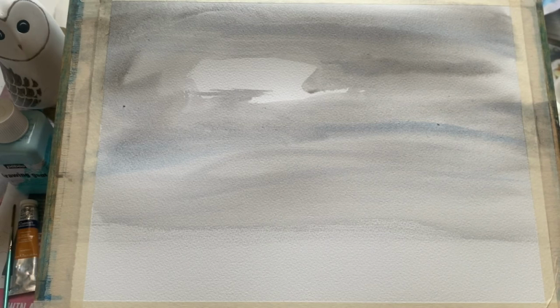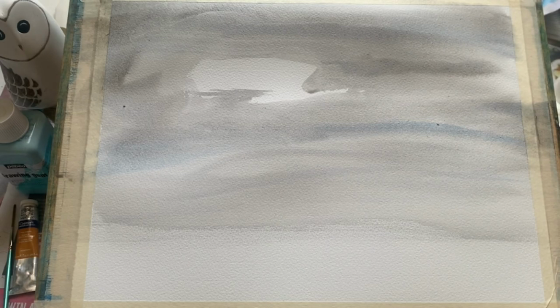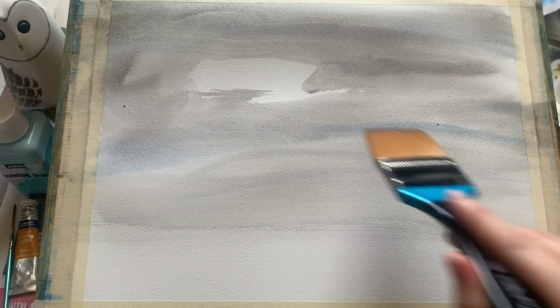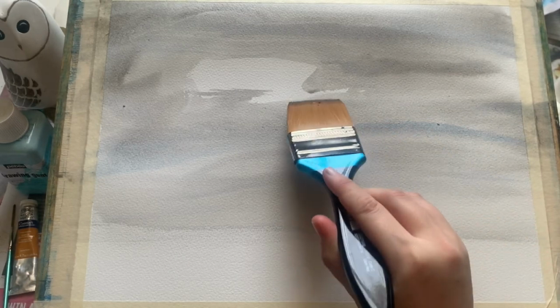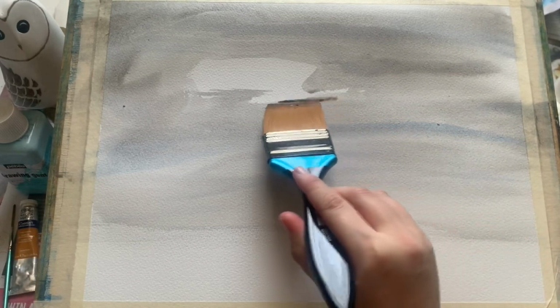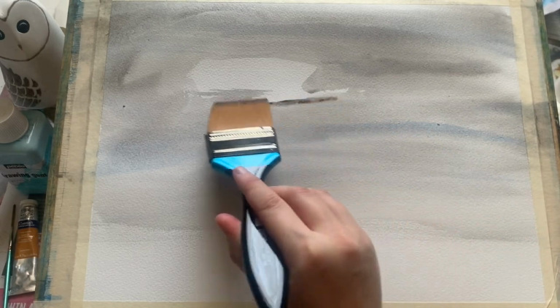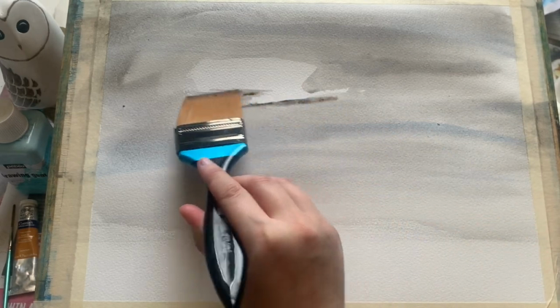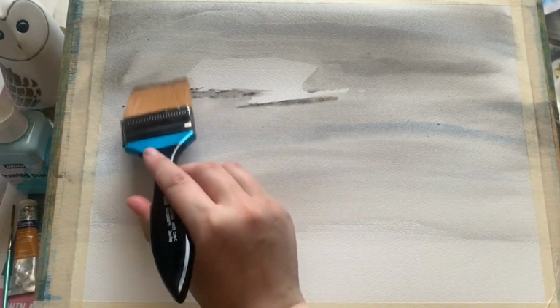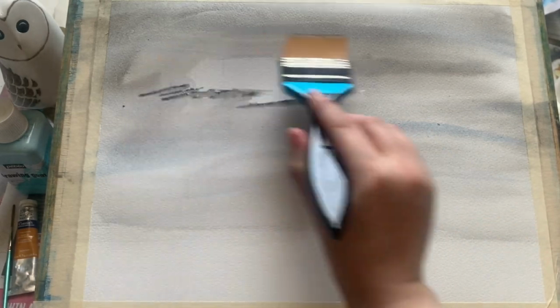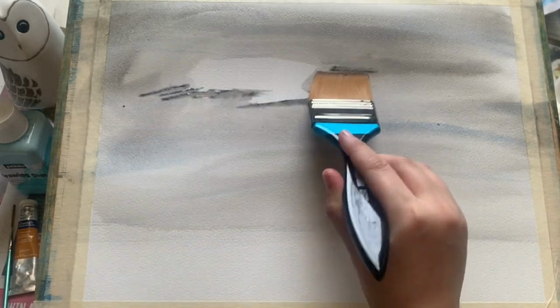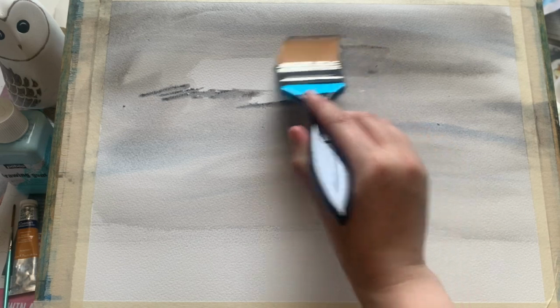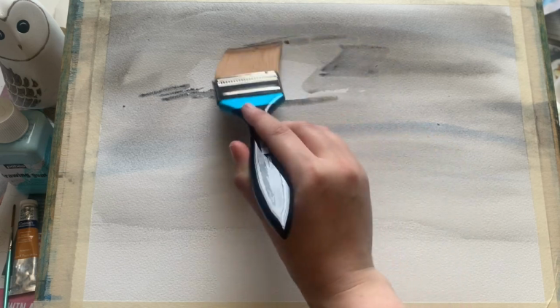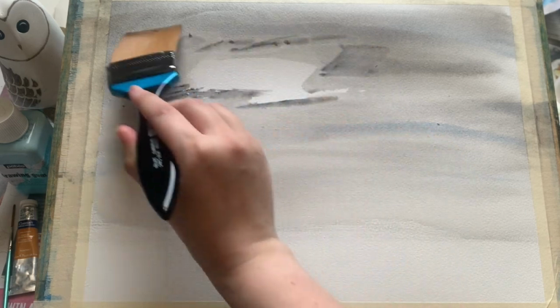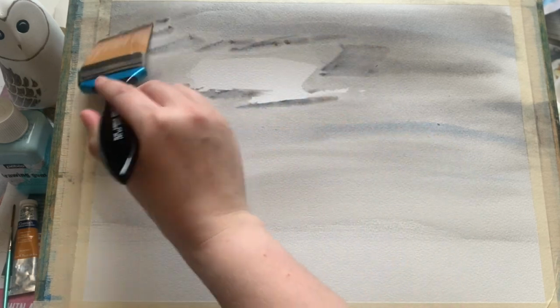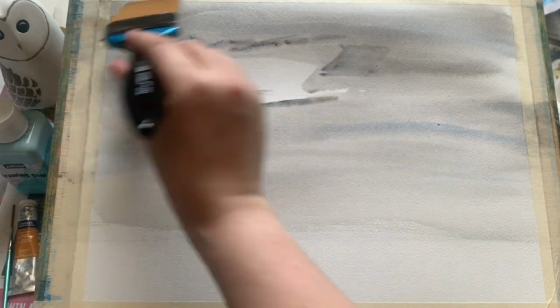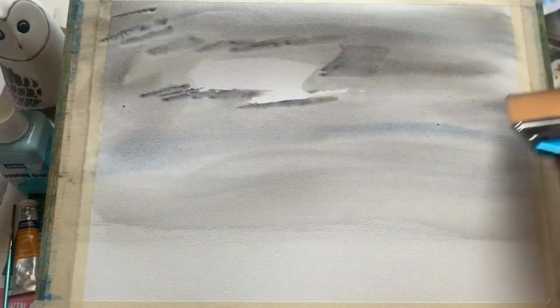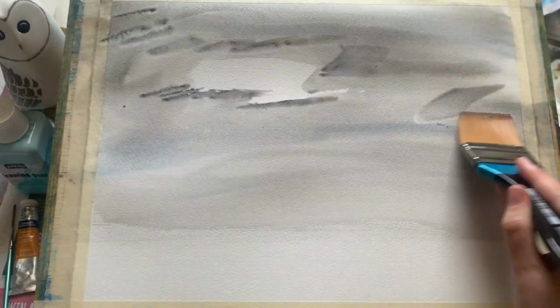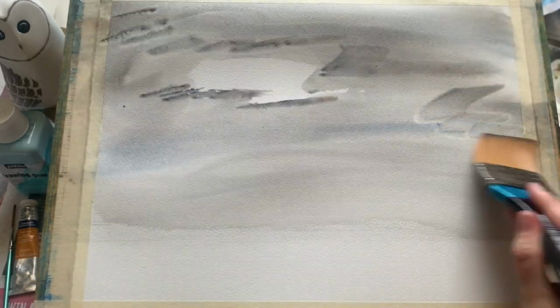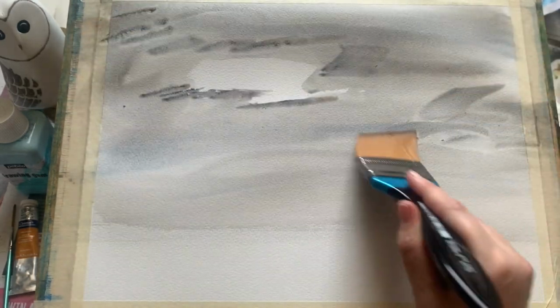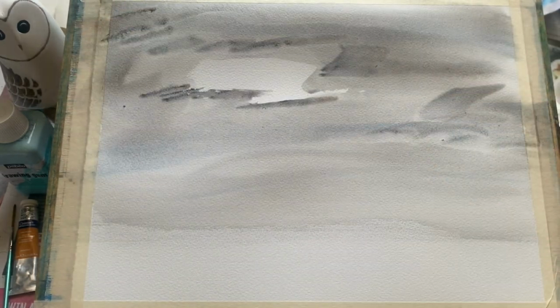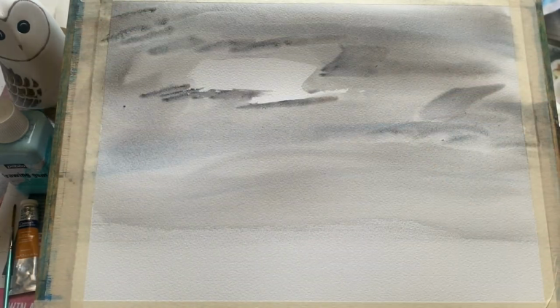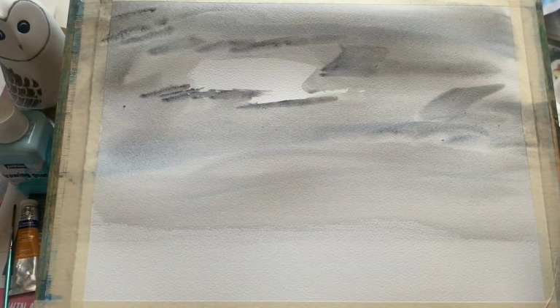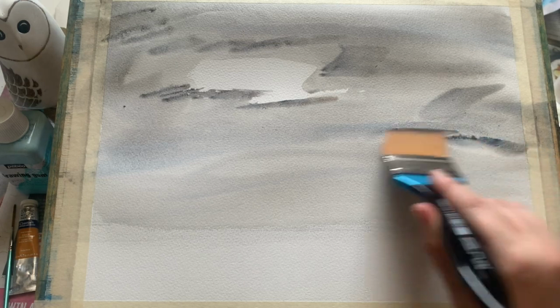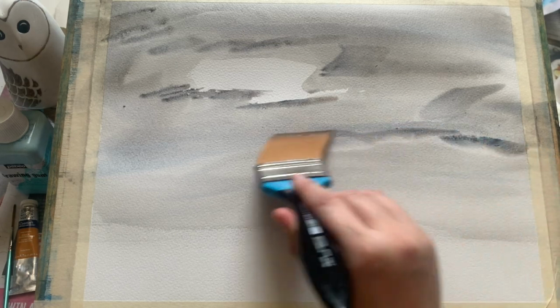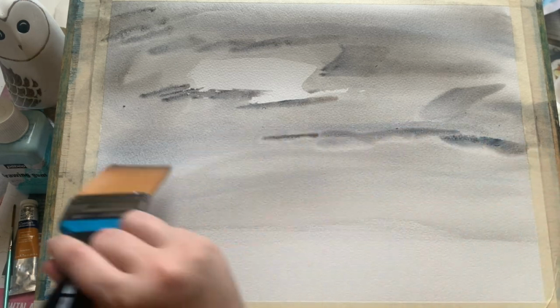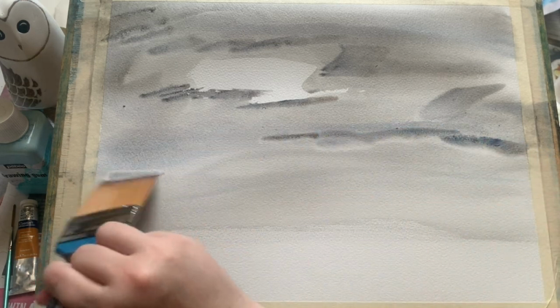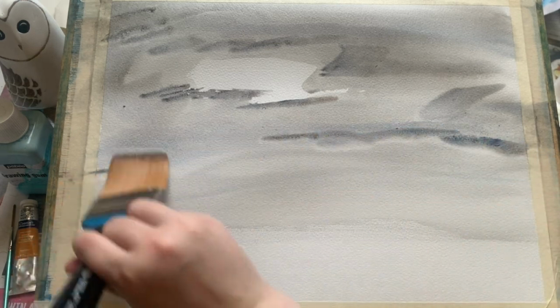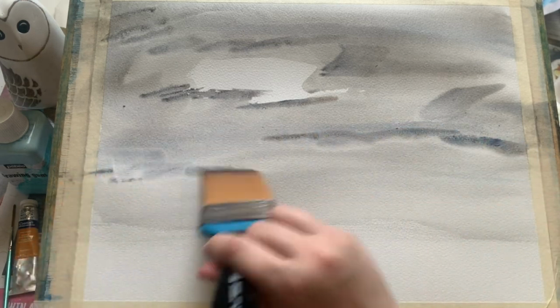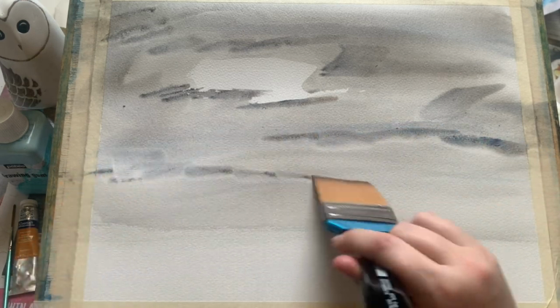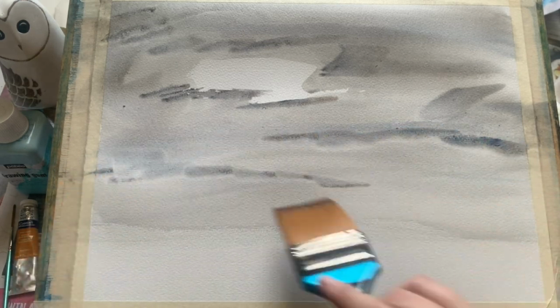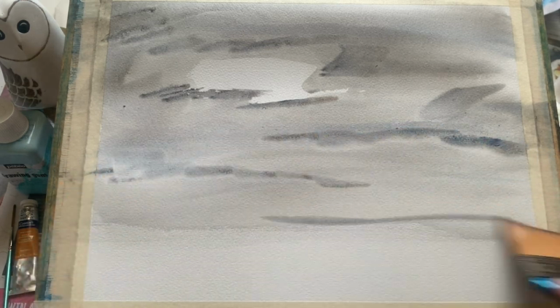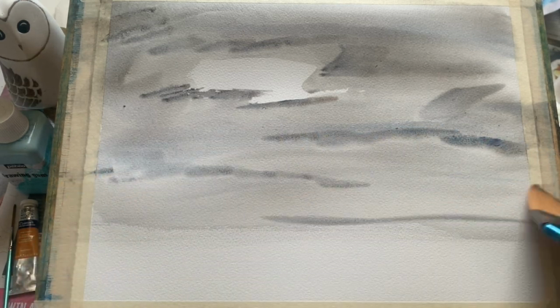I want lots of lovely texture in the sky, which is why I'm doing these big sweeps with this lovely big brush. This is a Daler Rowney Aquafine Skyflow brush, and I think you'll agree with me that it really lives up to its name.